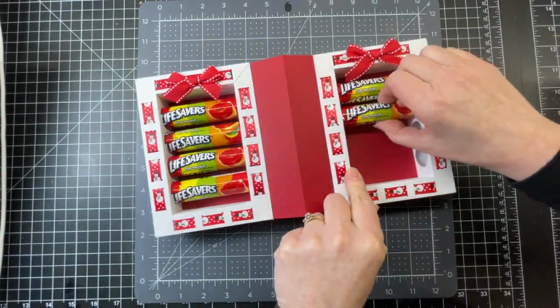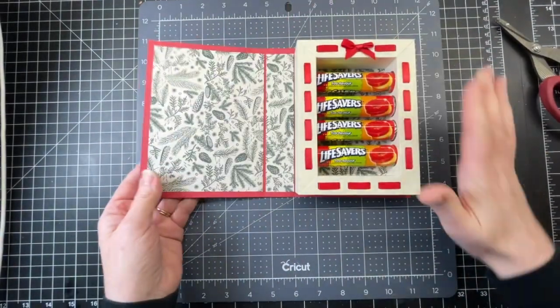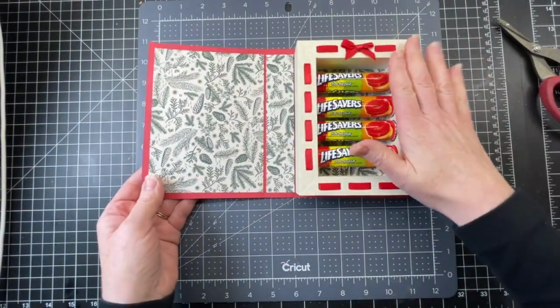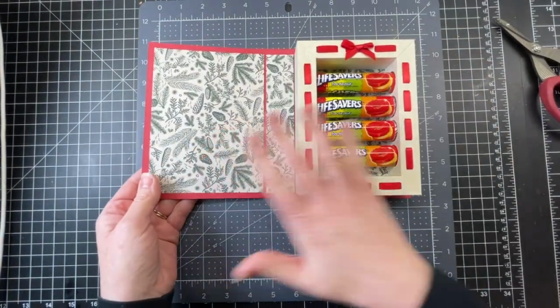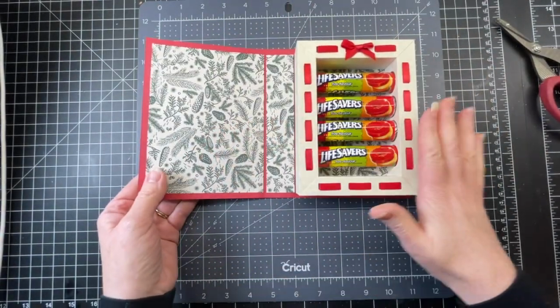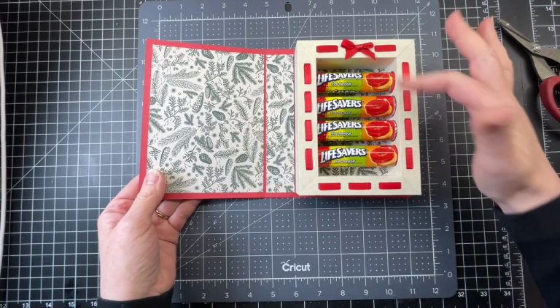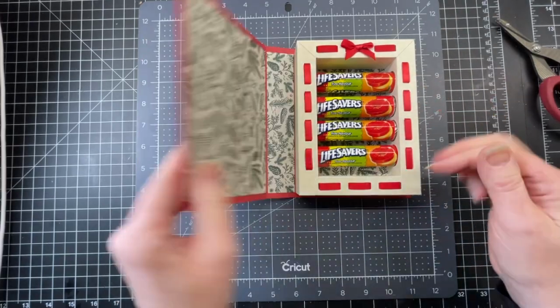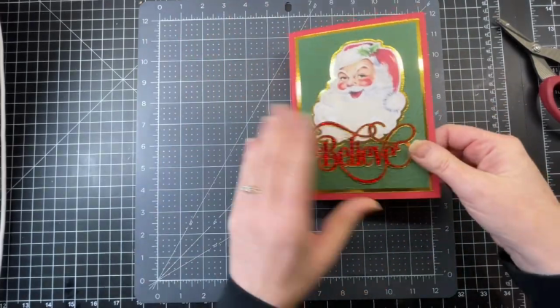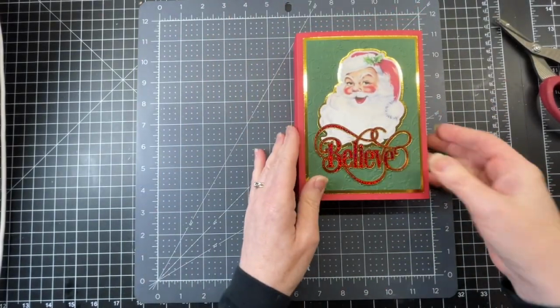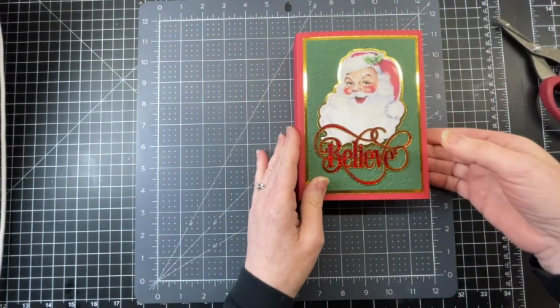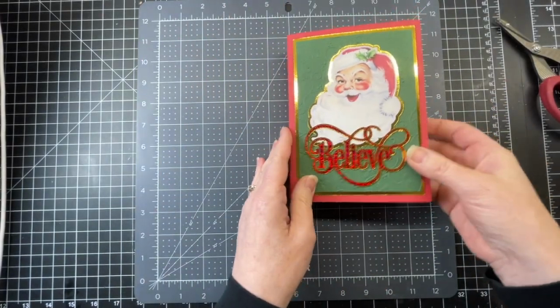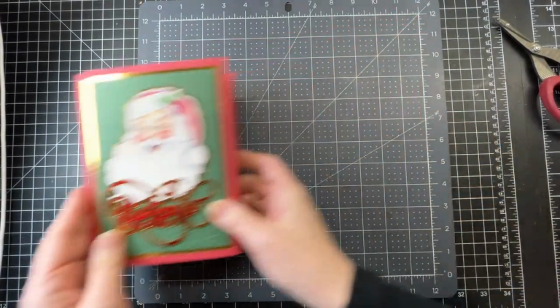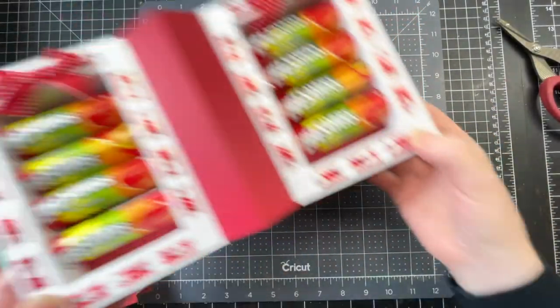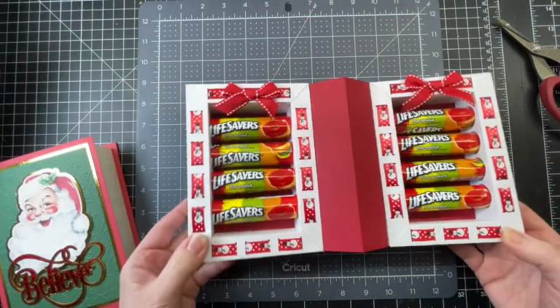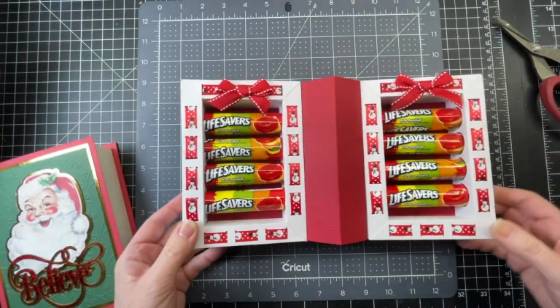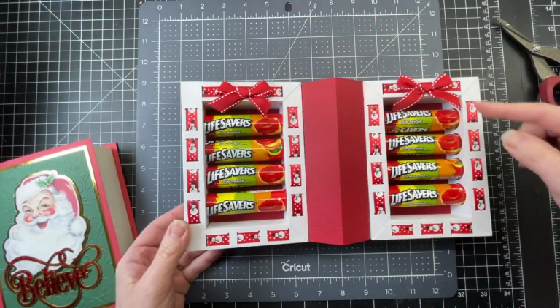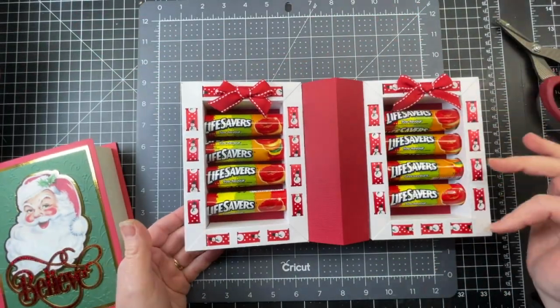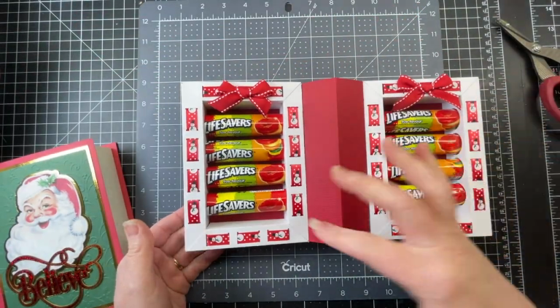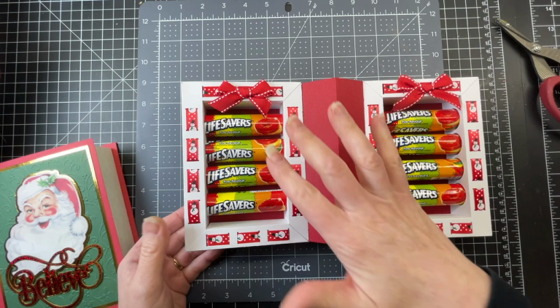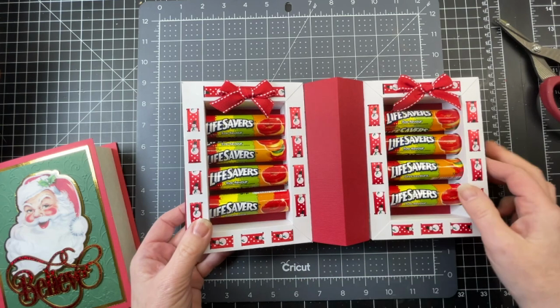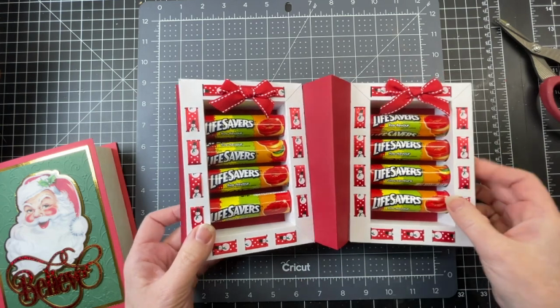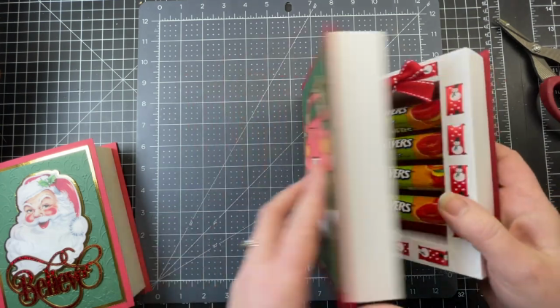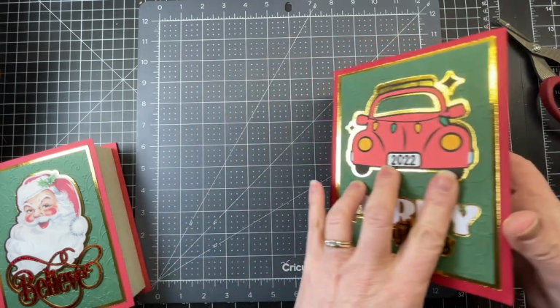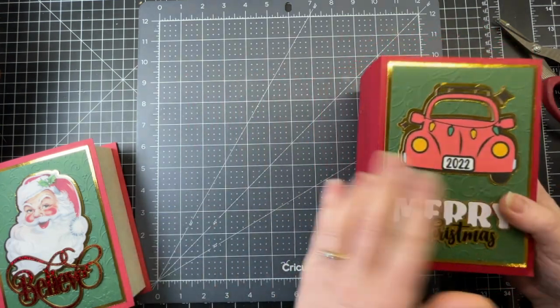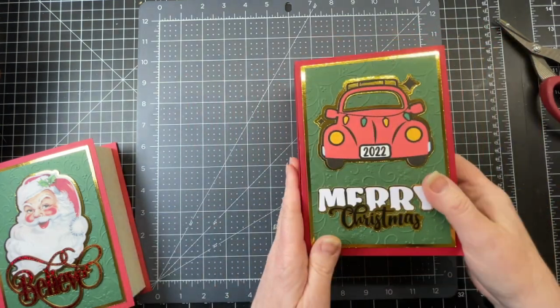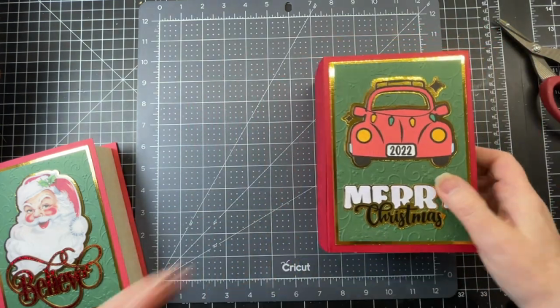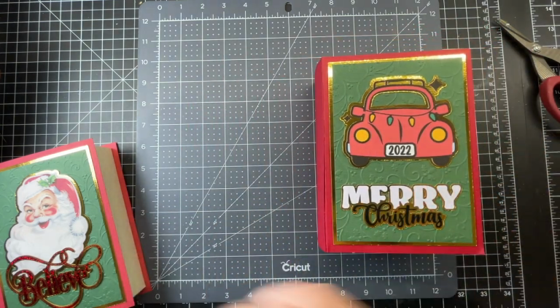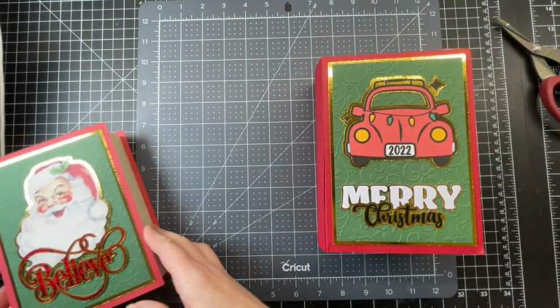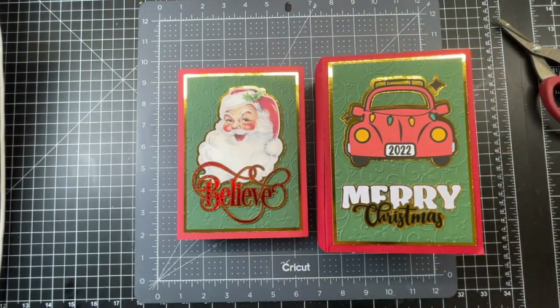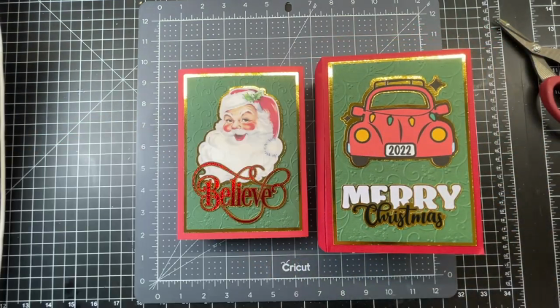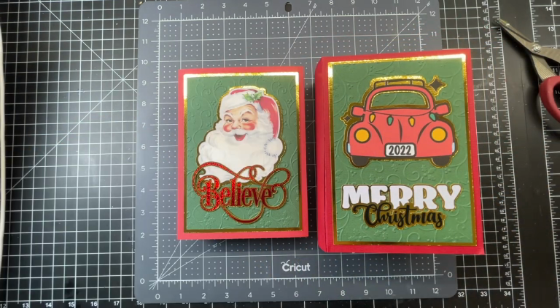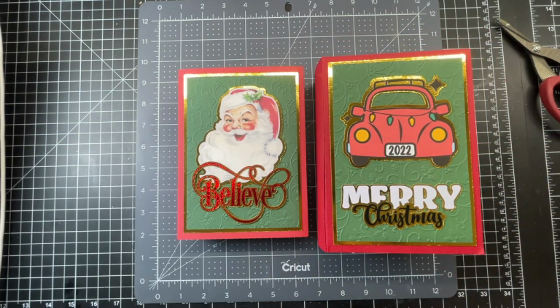So I have the one-box, one-layer version with the four candy rolls, and then I have the two-box version with the eight candy rolls. And those are my Lifesavers books.